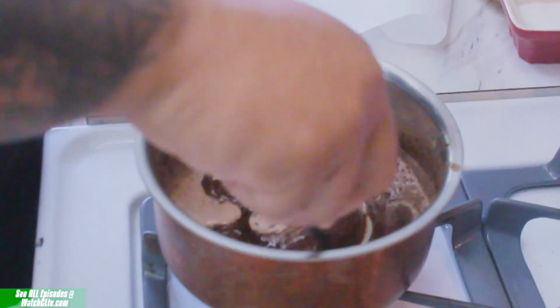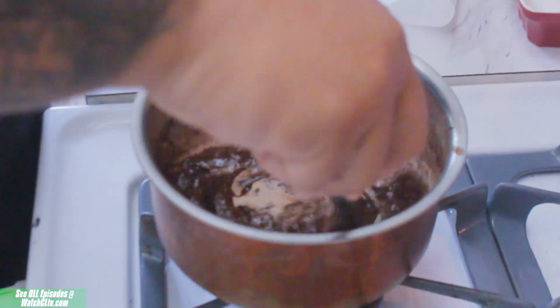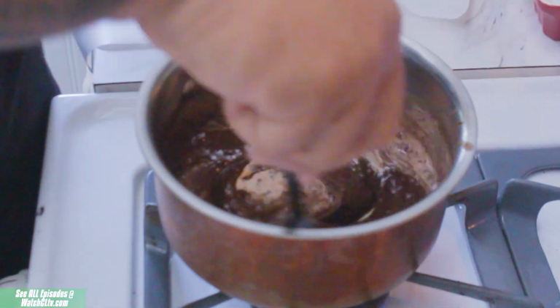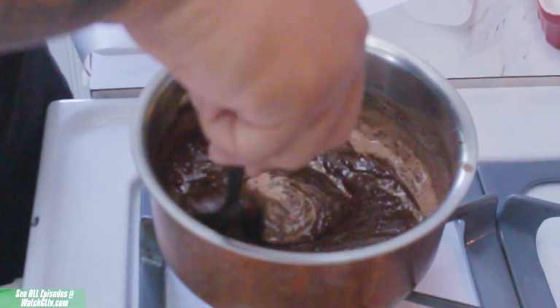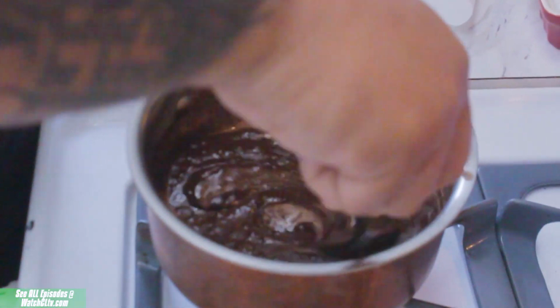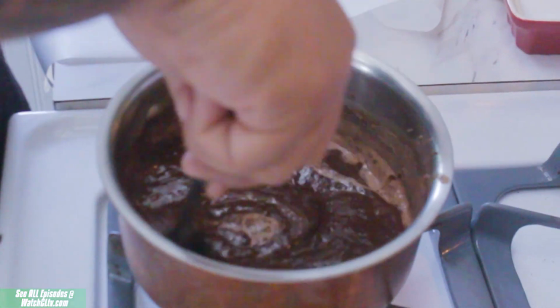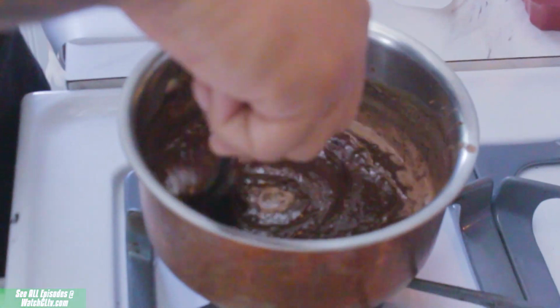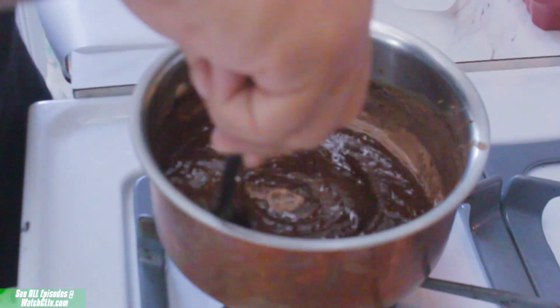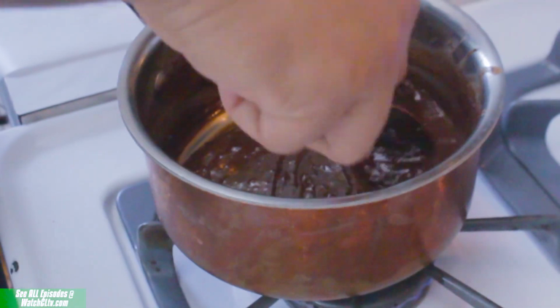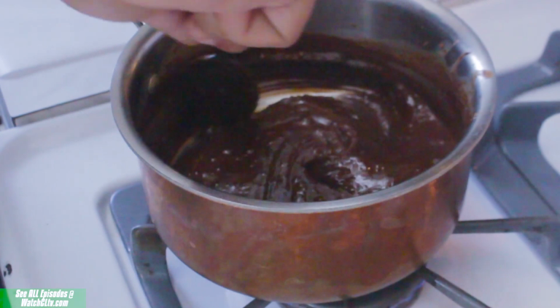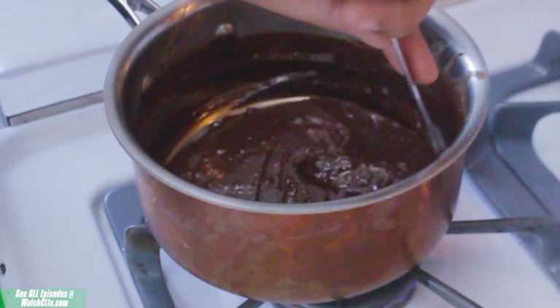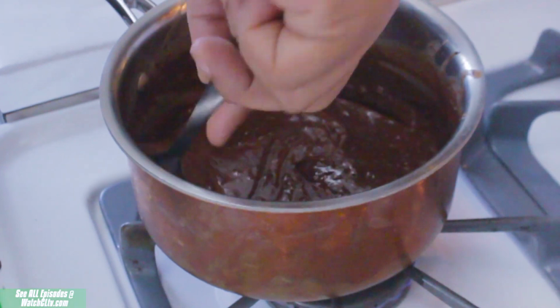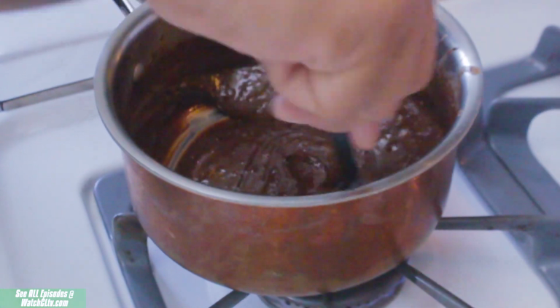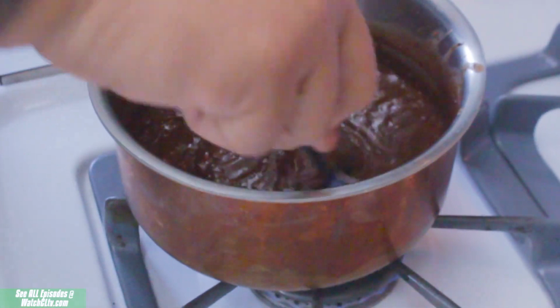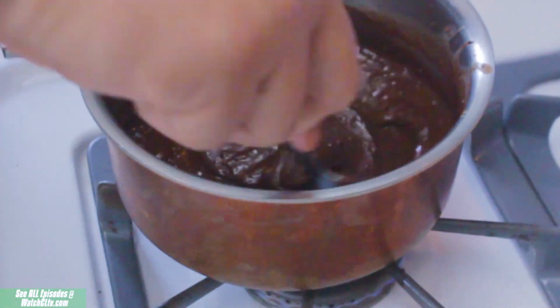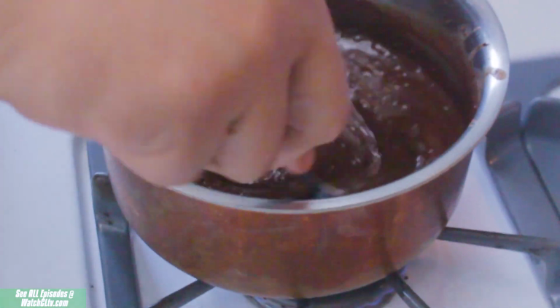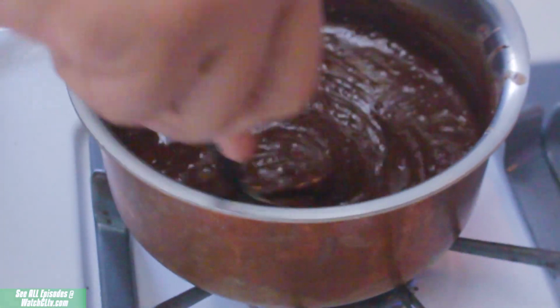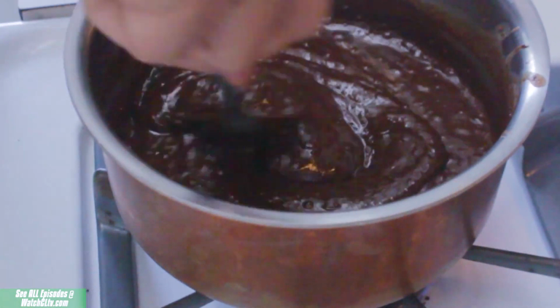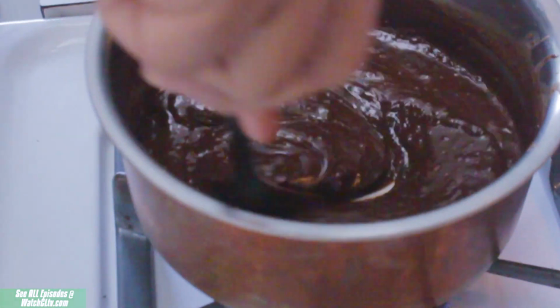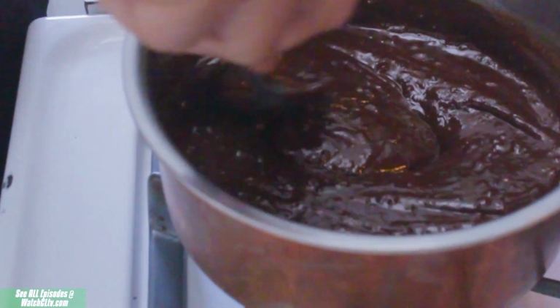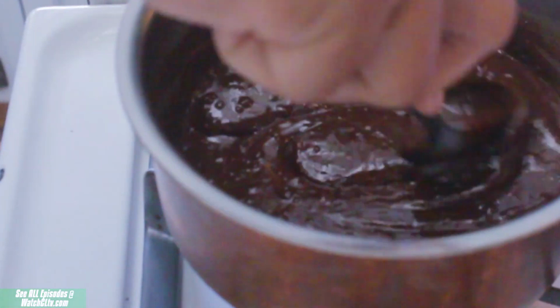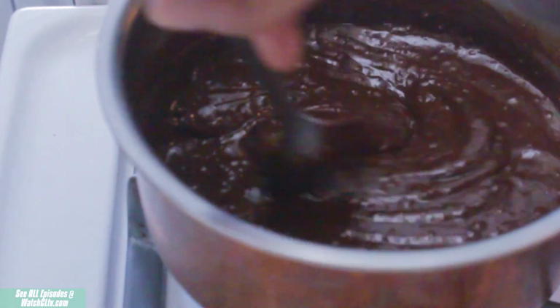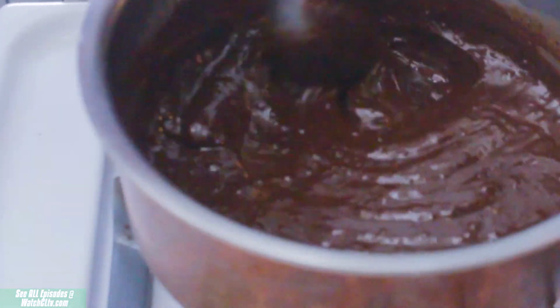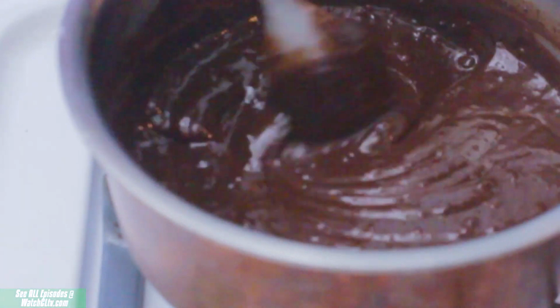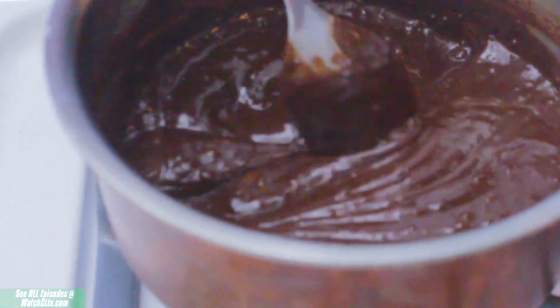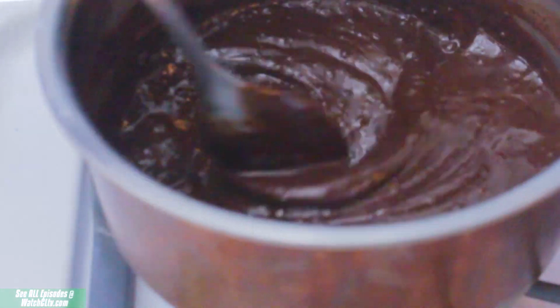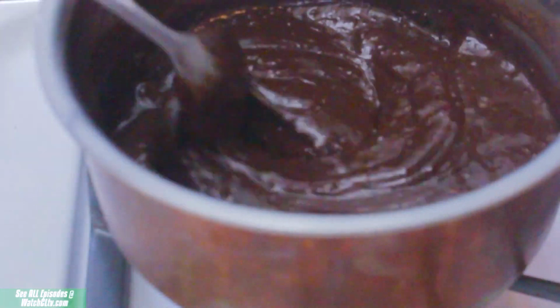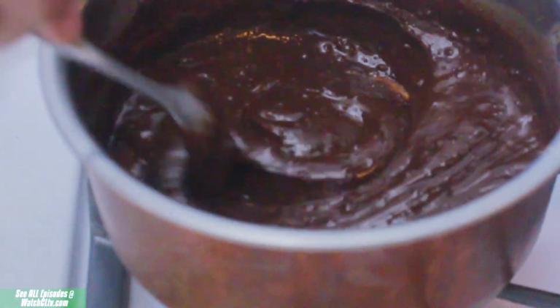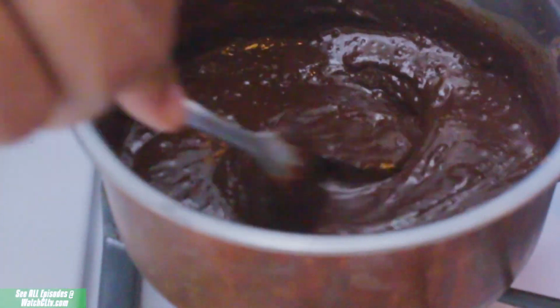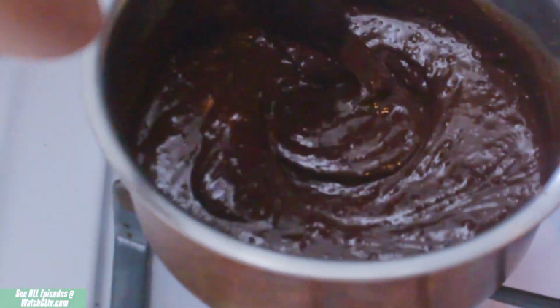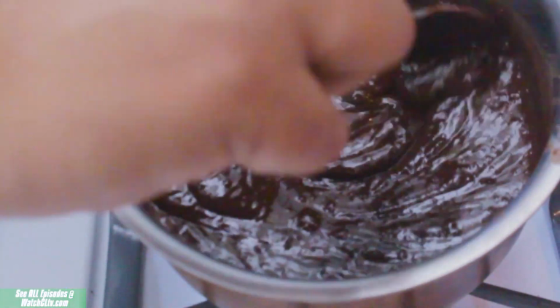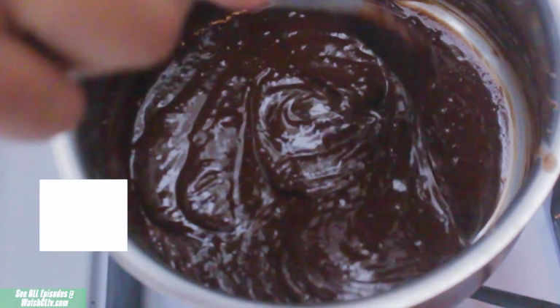Little by little, adding your cream should come together nicely in a darker, chocolatey, yummy deliciousness all in one pan. You don't want to make it too thin because you do want the chocolate to set up nicely on the pretzels.